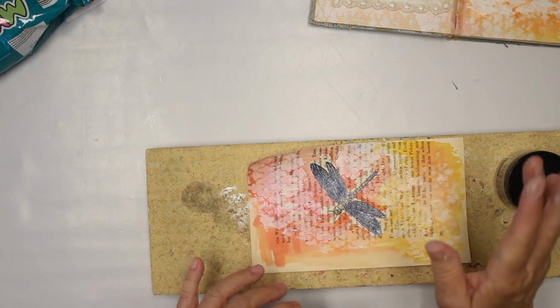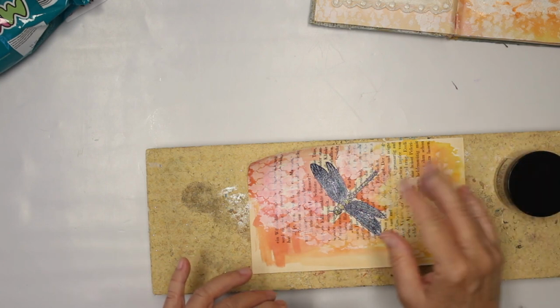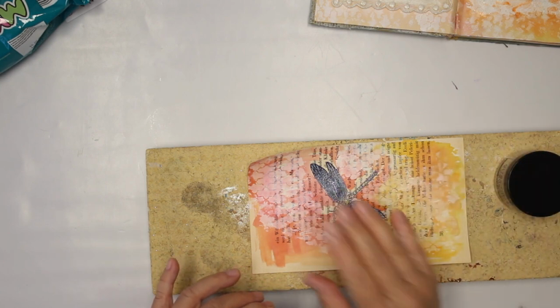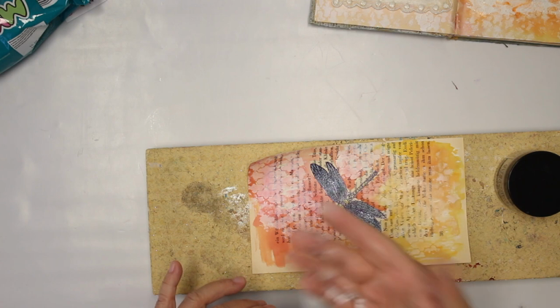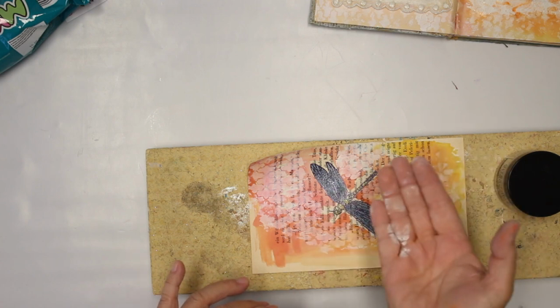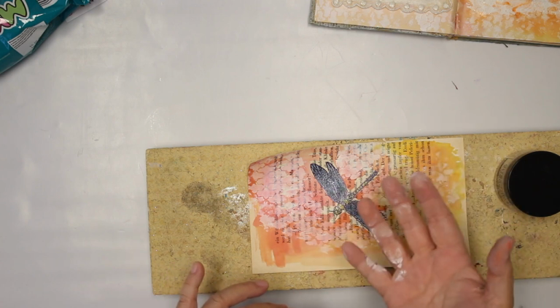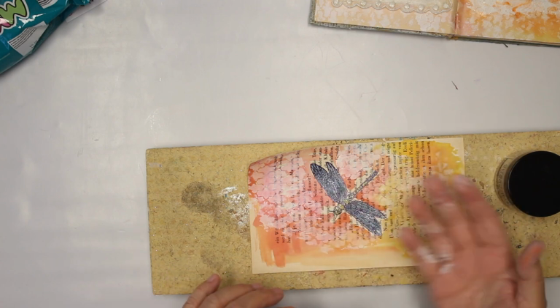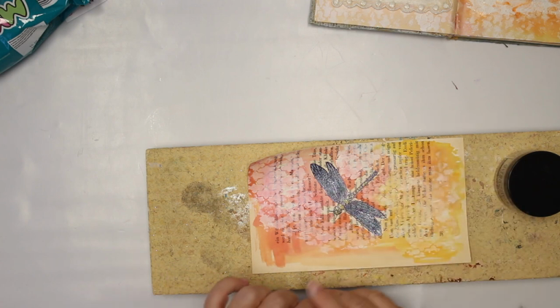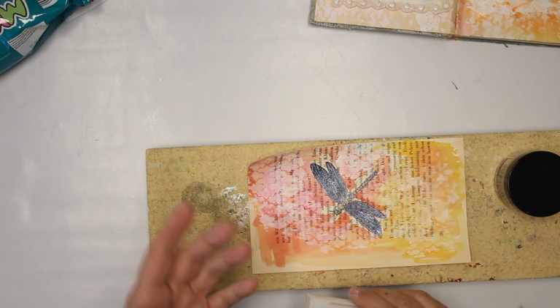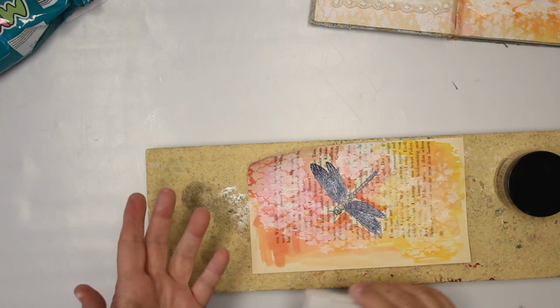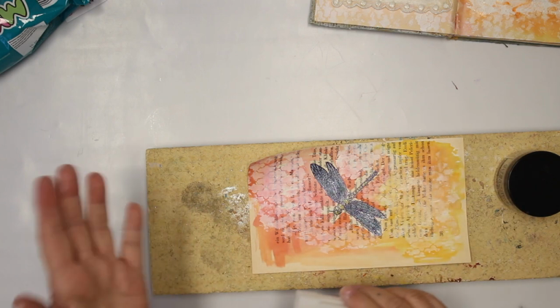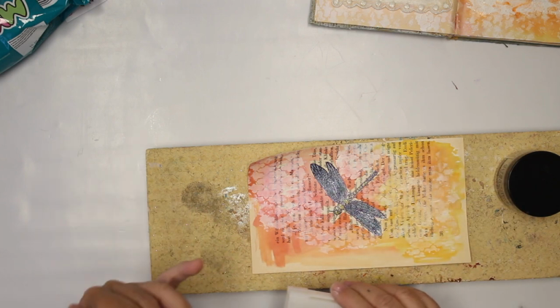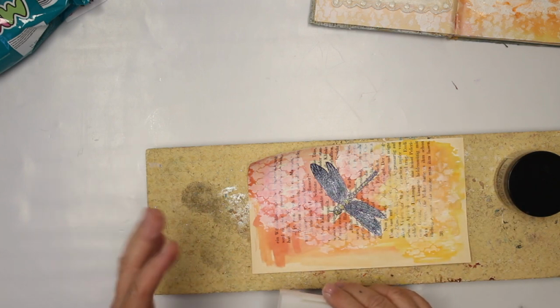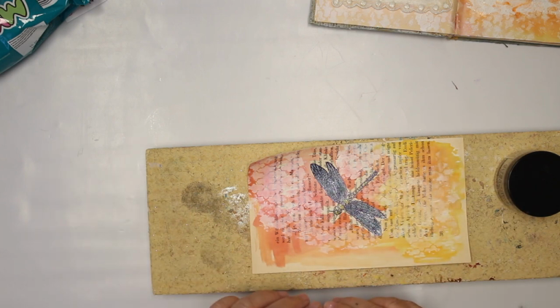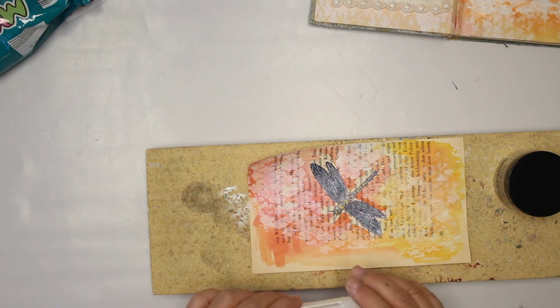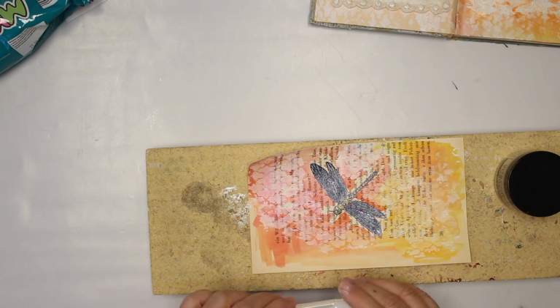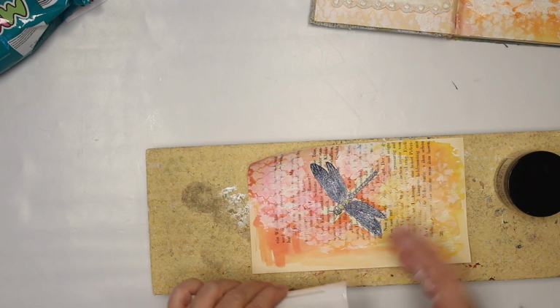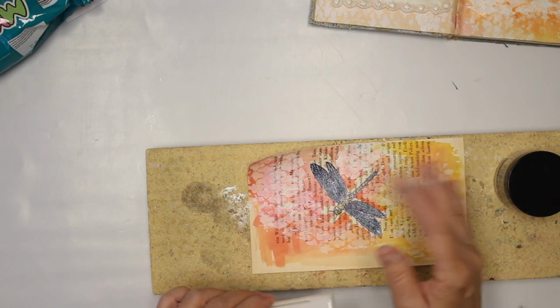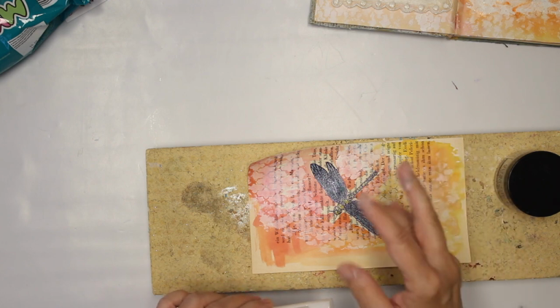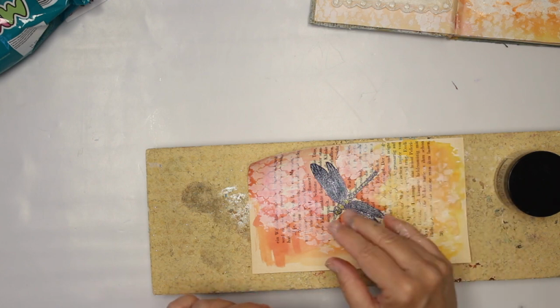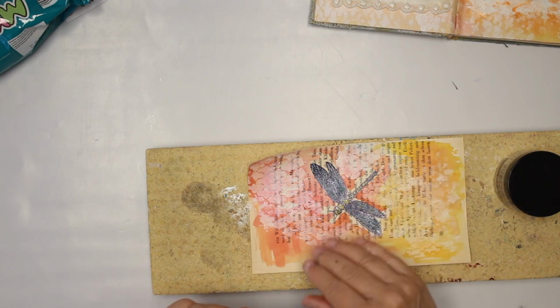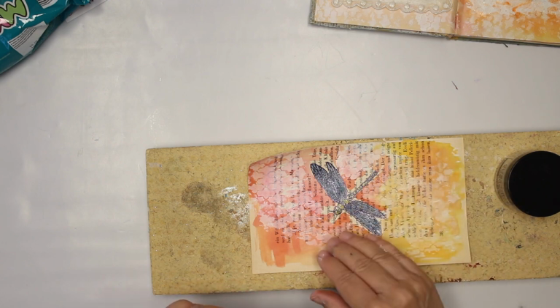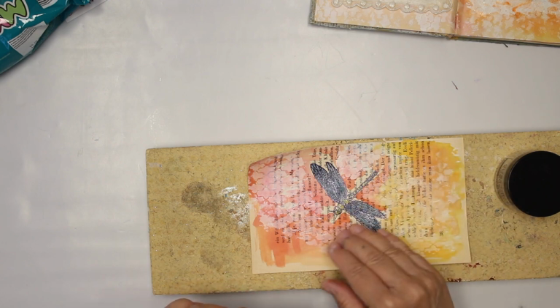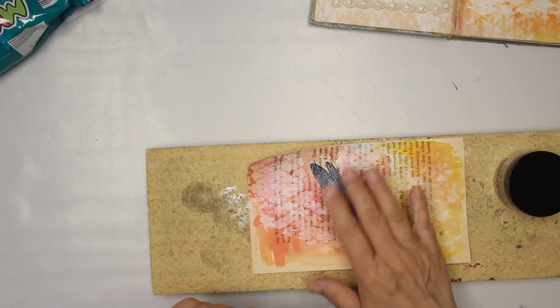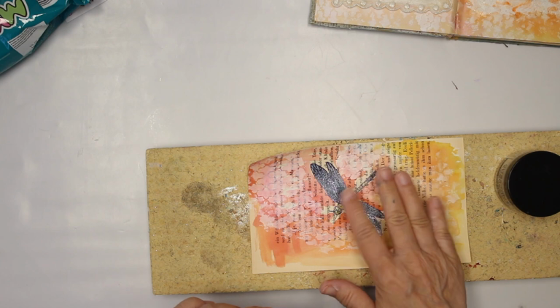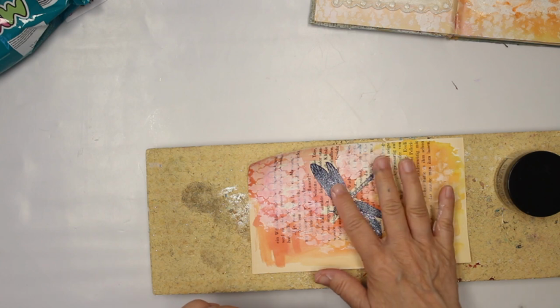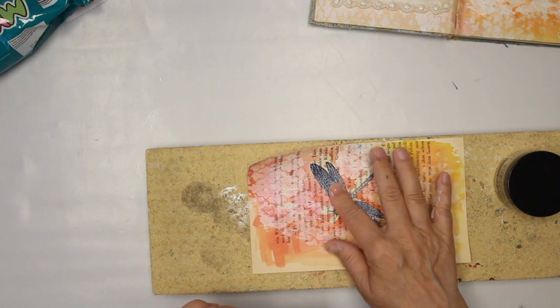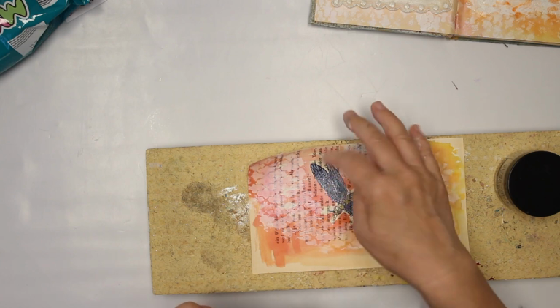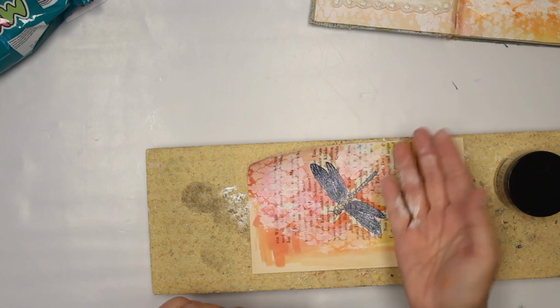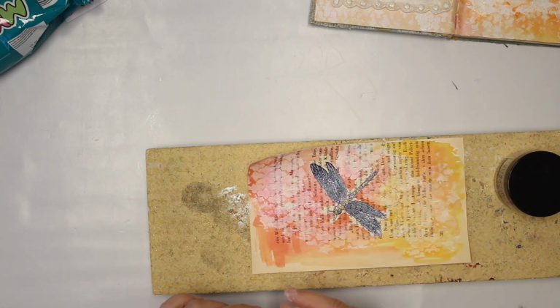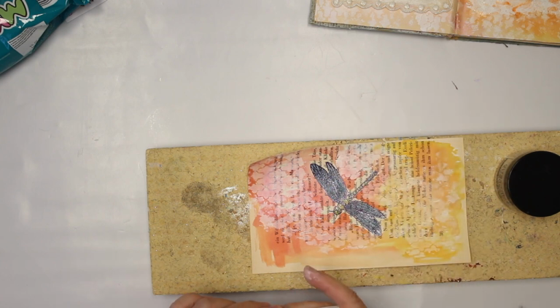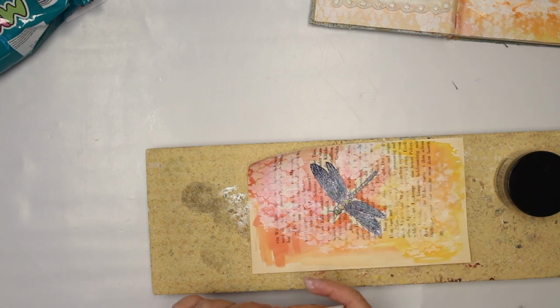There is the myth out there that you can only emboss once, which surely isn't true. You can go over a second time. Of course, you have to be a little bit careful that you don't melt too much from the previous layer, but usually it isn't a real big deal.